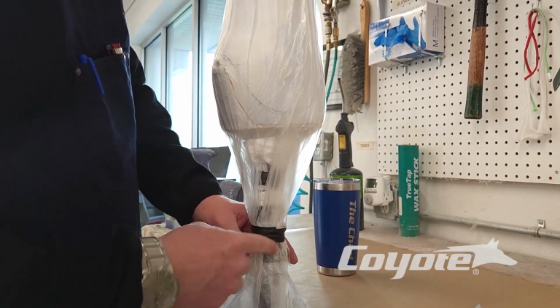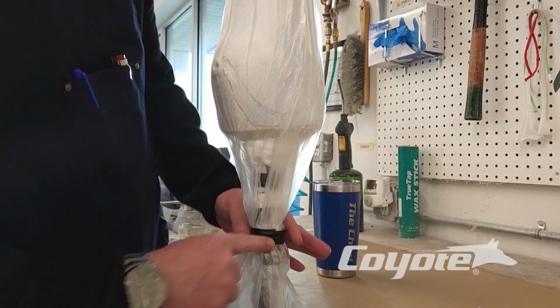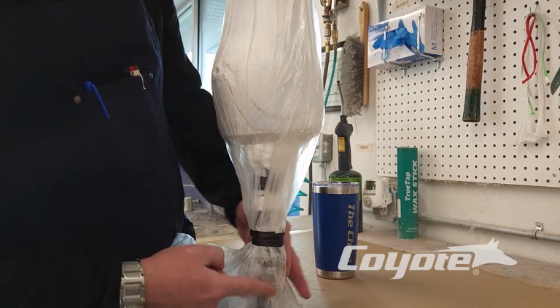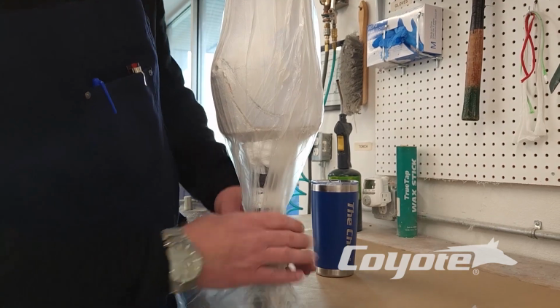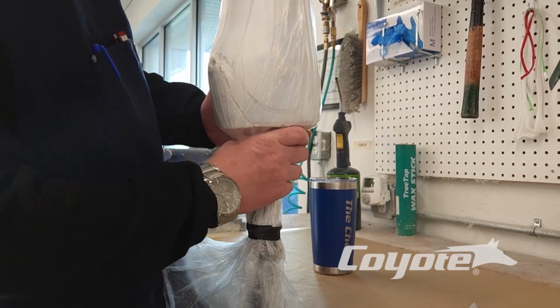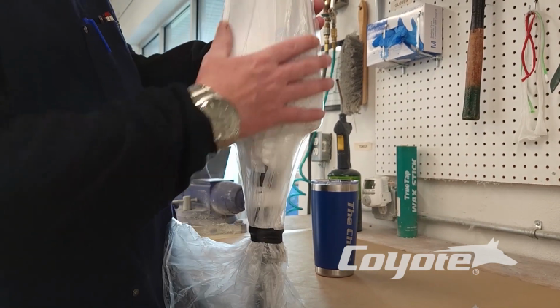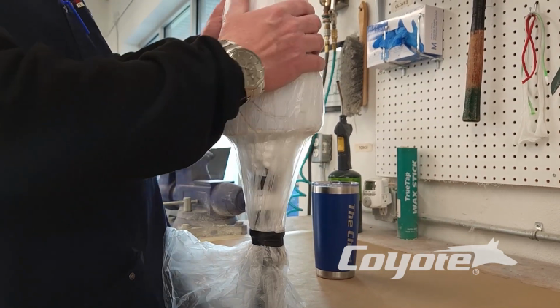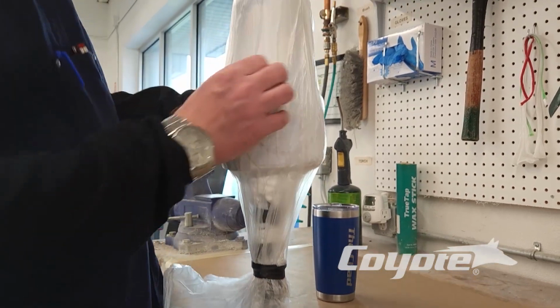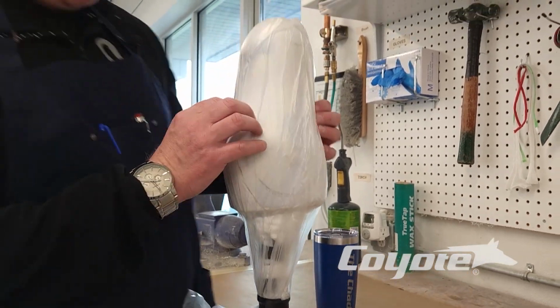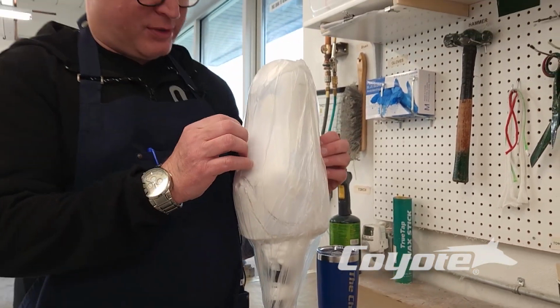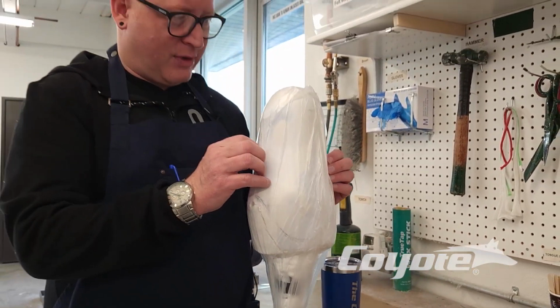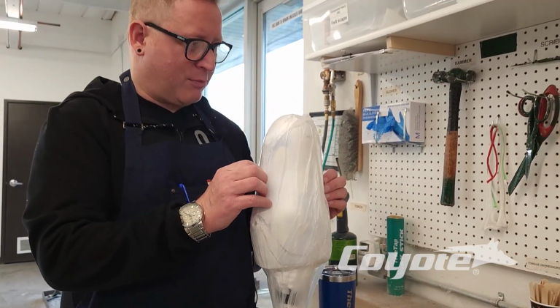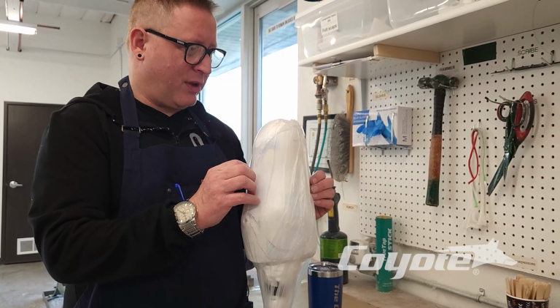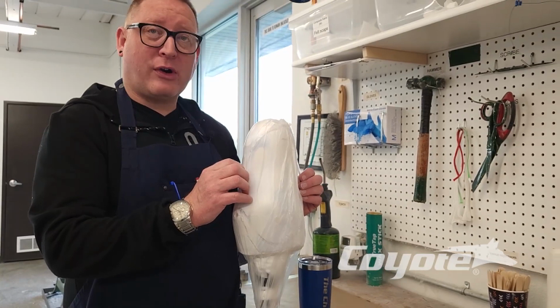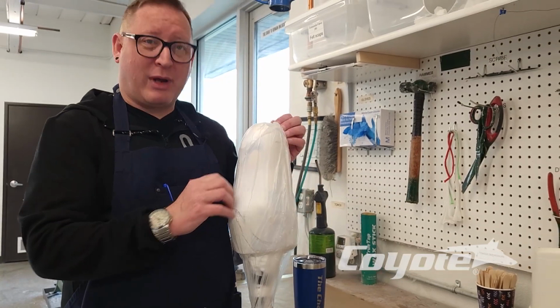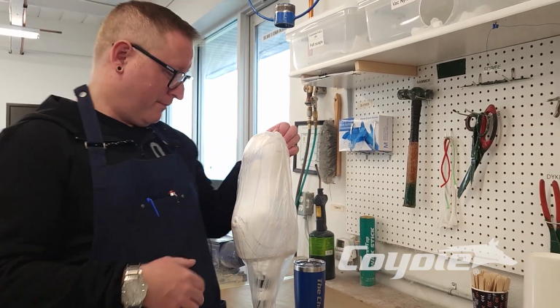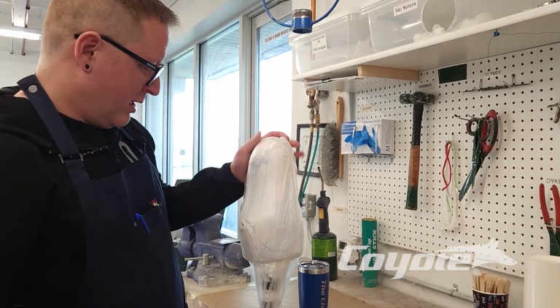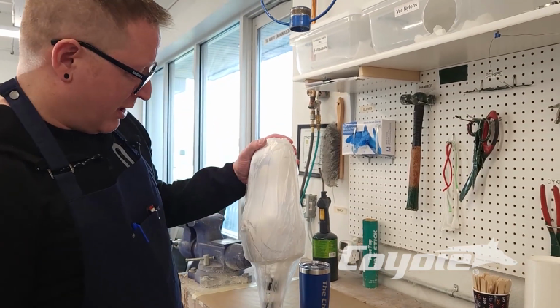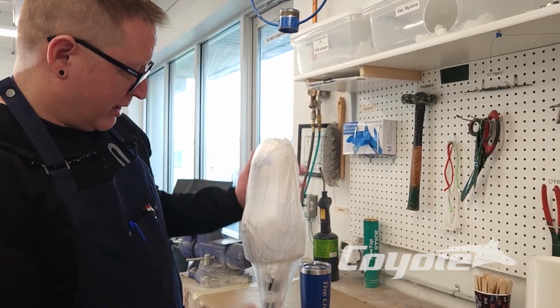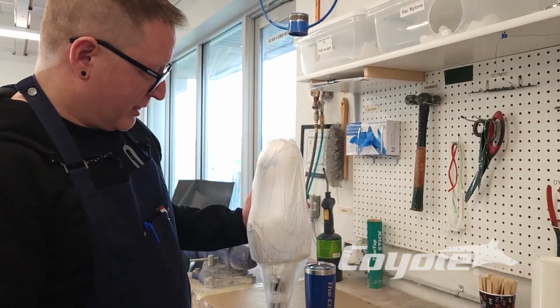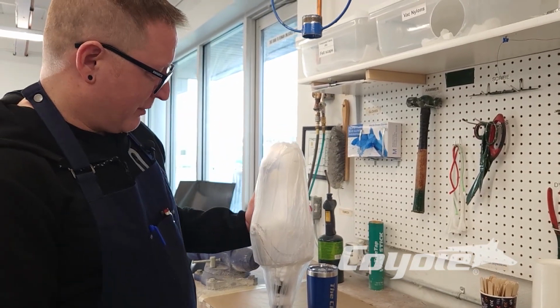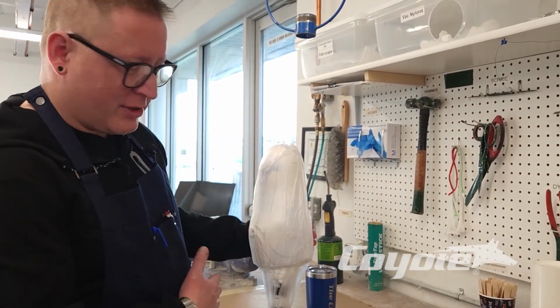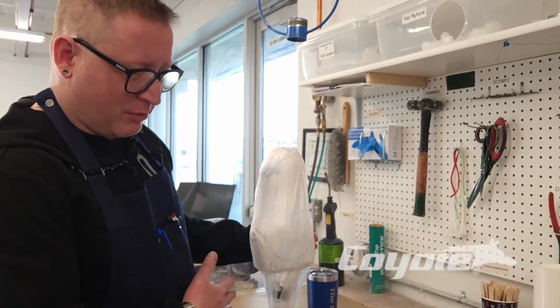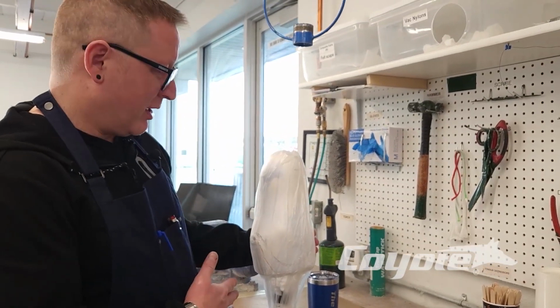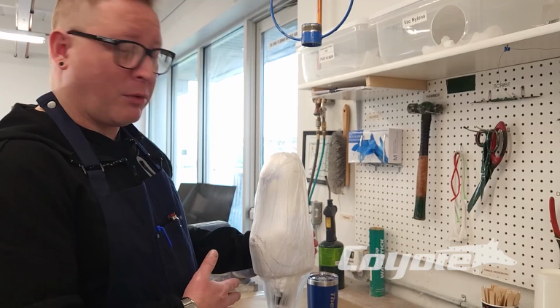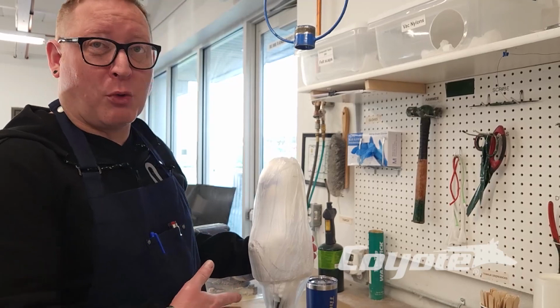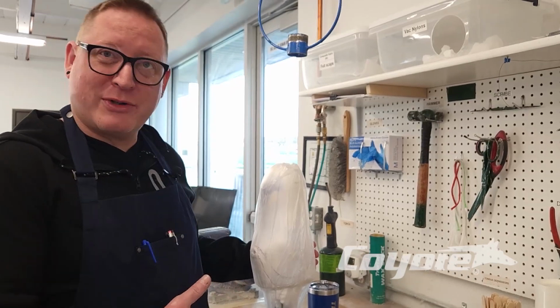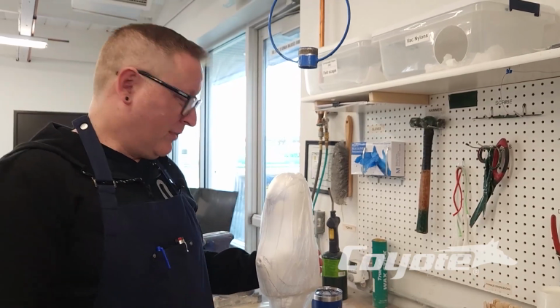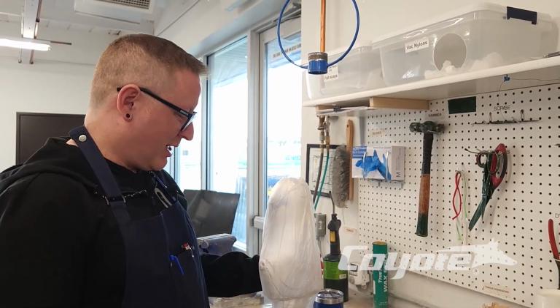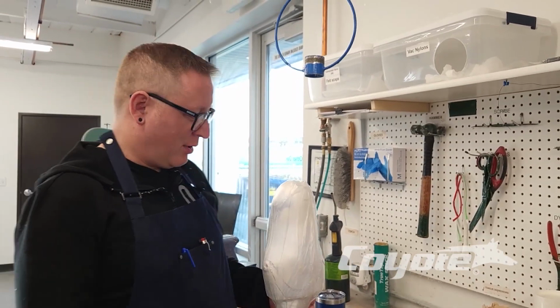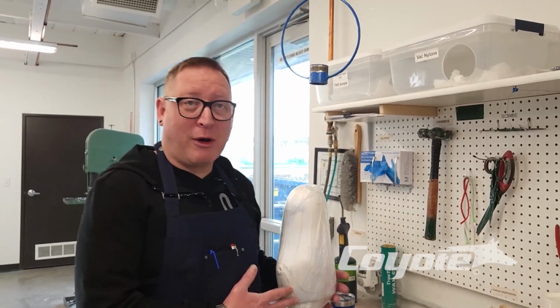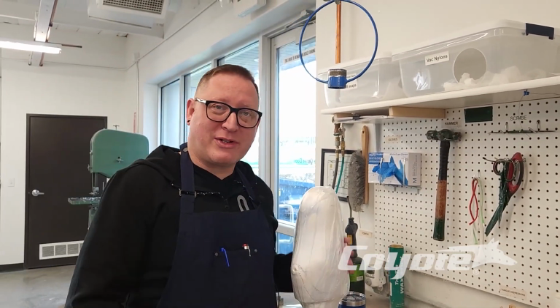Cut our bag, and then overlap. And now, as you can see, we're definitely getting vacuum on both the inner and outer bag. There are a lot of different systems out there. This is one we find at Coyote that works very well for us, and that's how we do our inner and outer bag circuit.